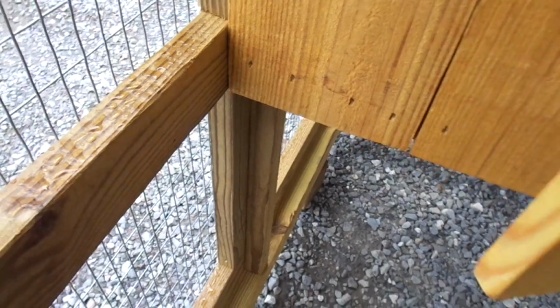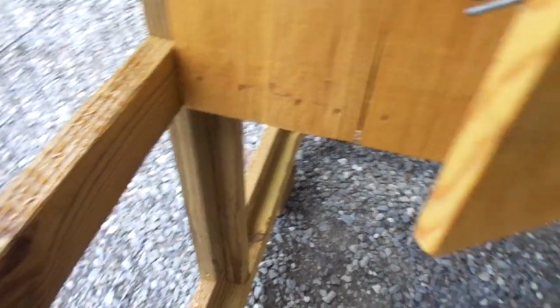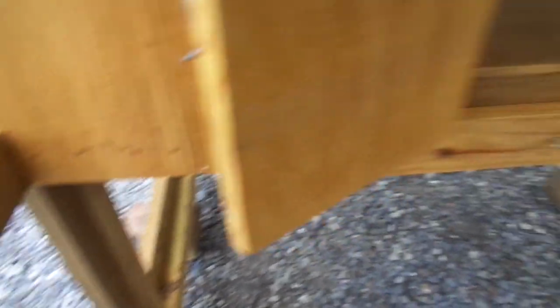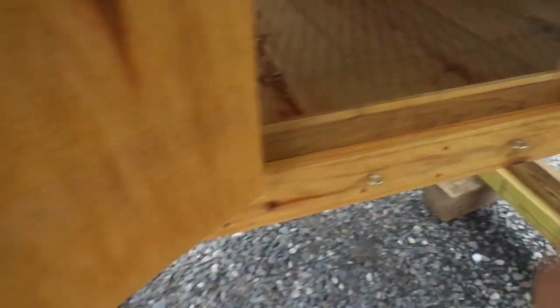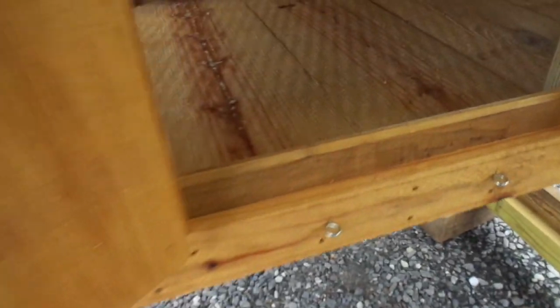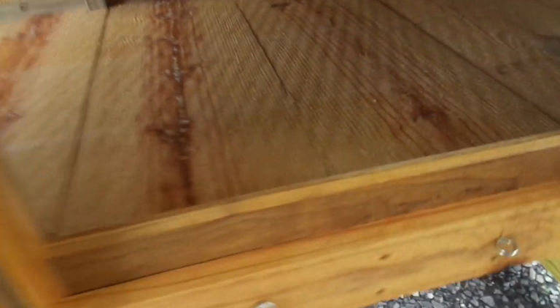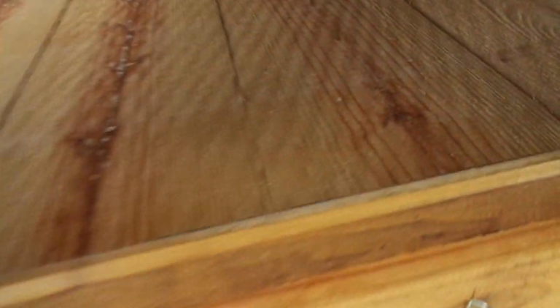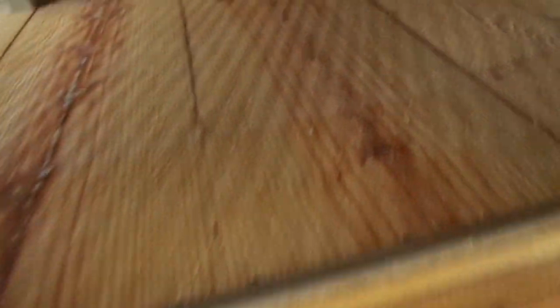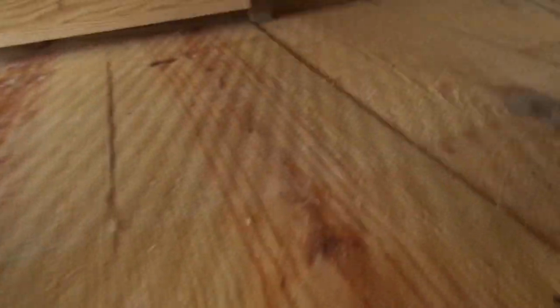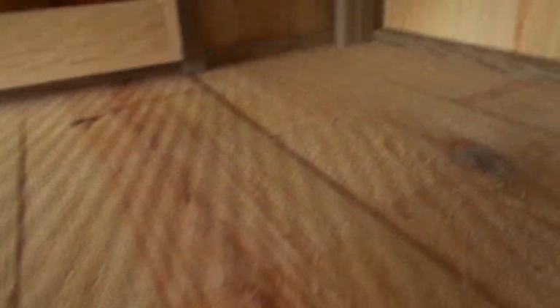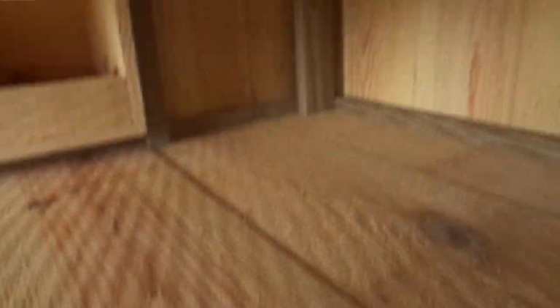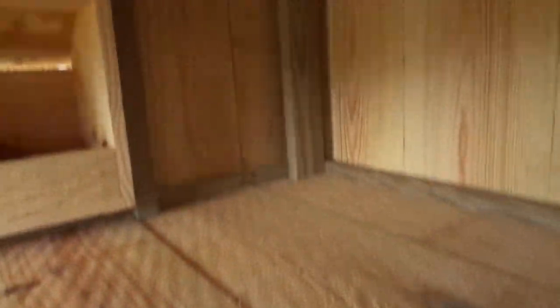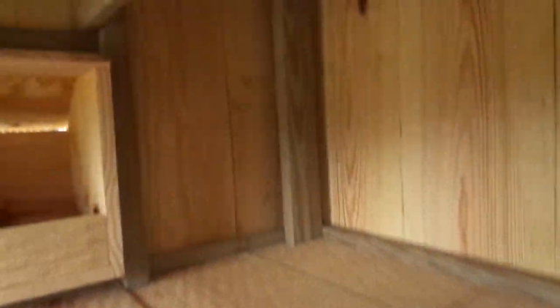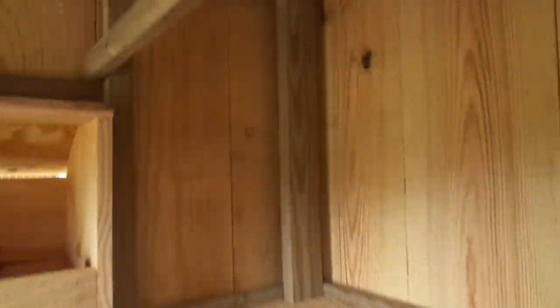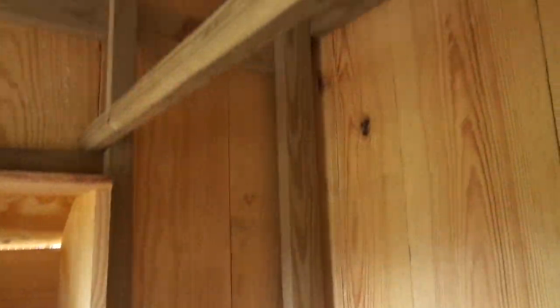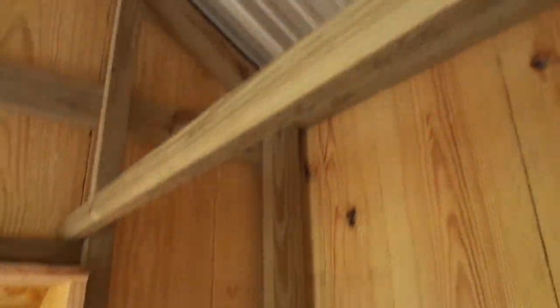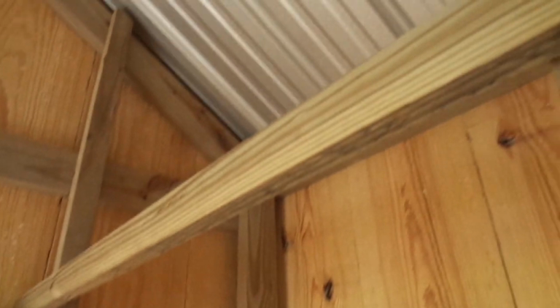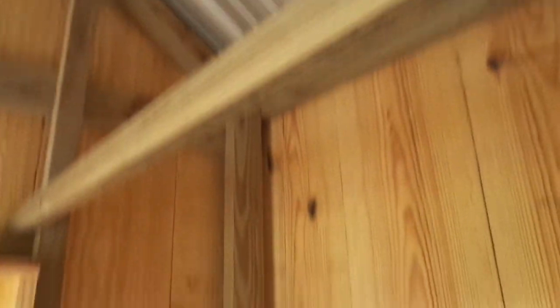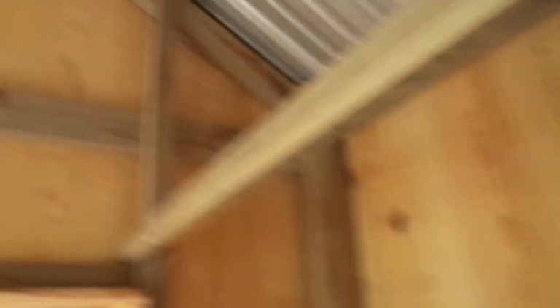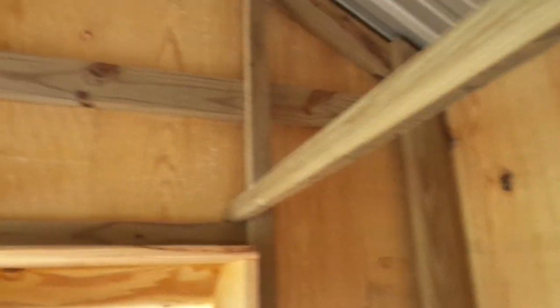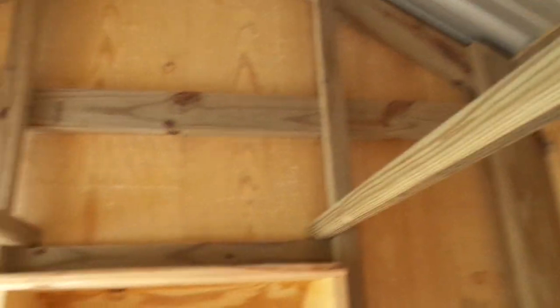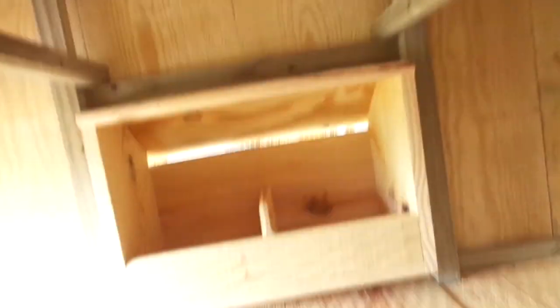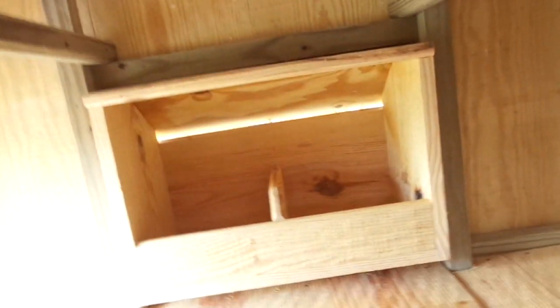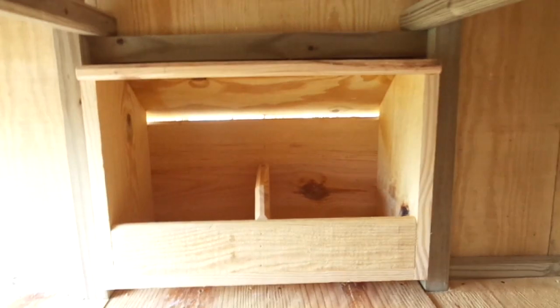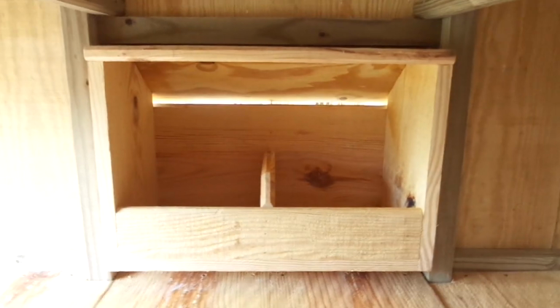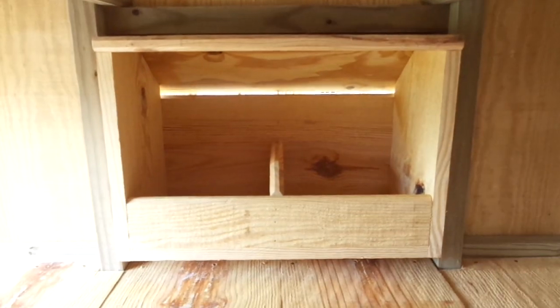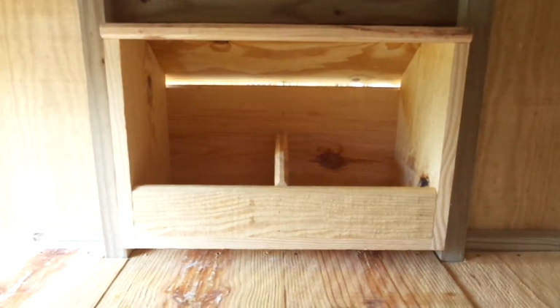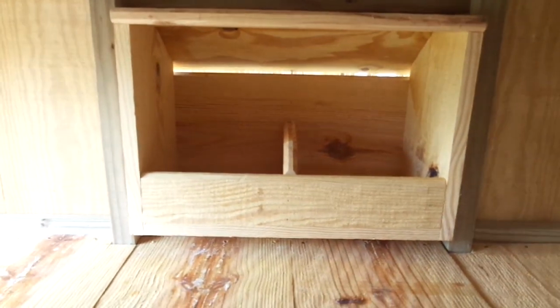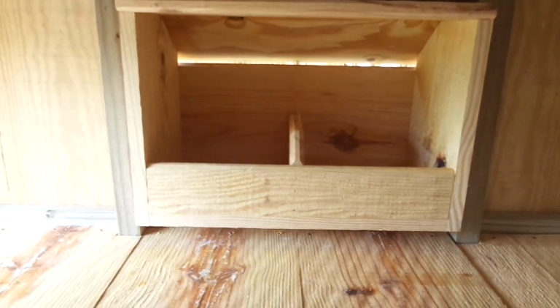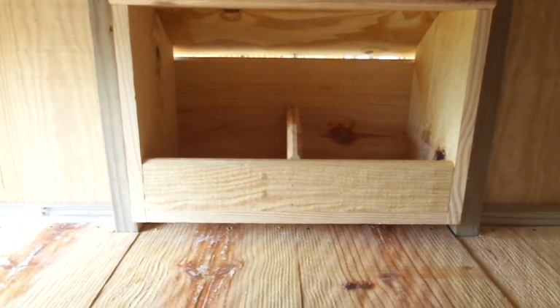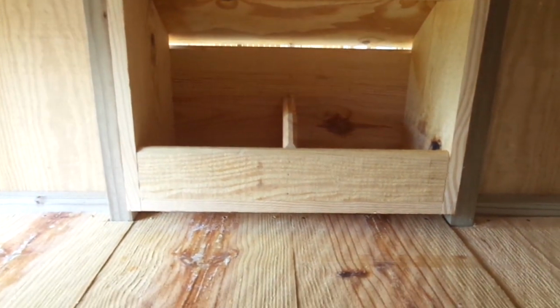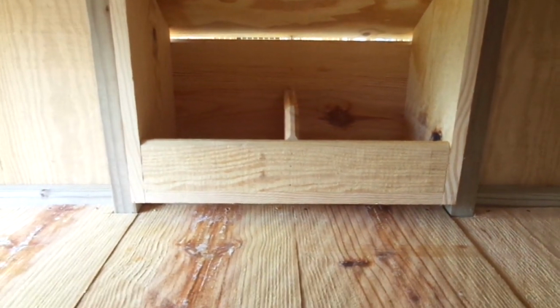Wind's blowing real hard today, so I hope the video turns out okay. We'll show you the inside here. You can see the double nesting box — that's where they lay their eggs.